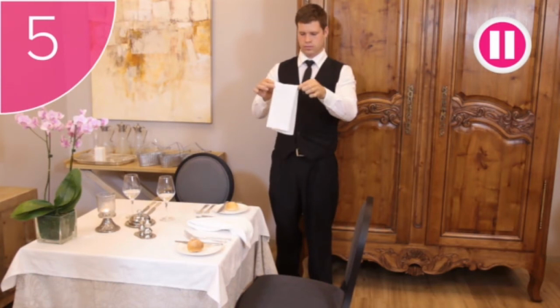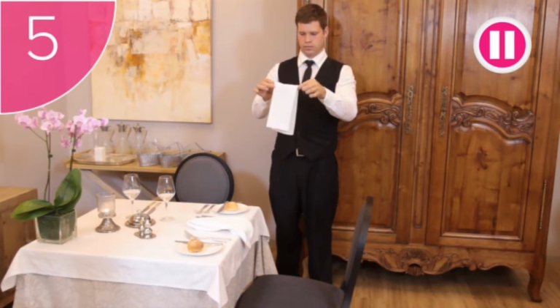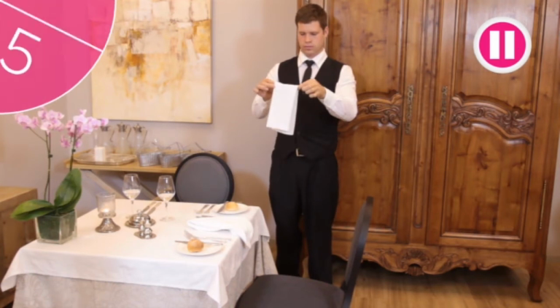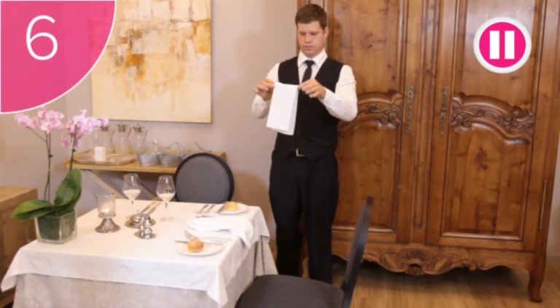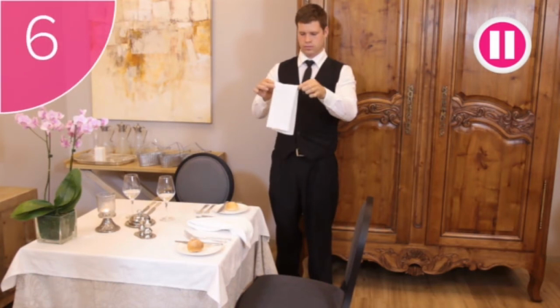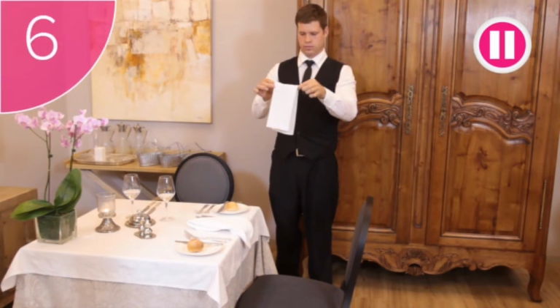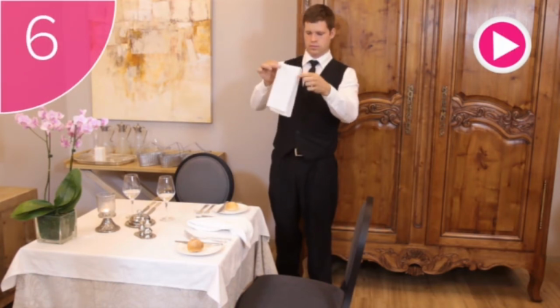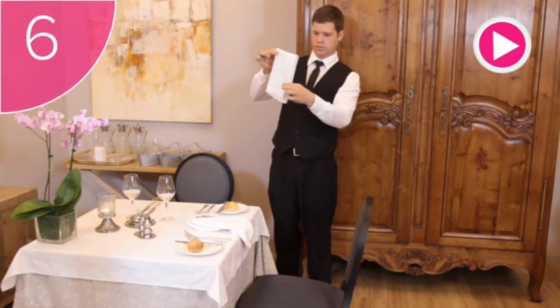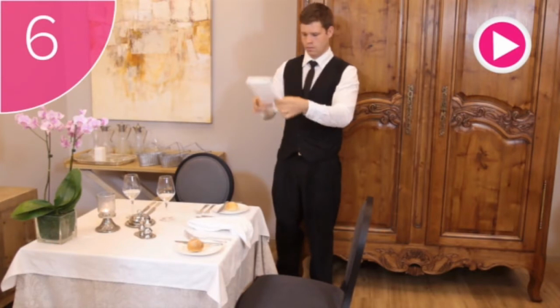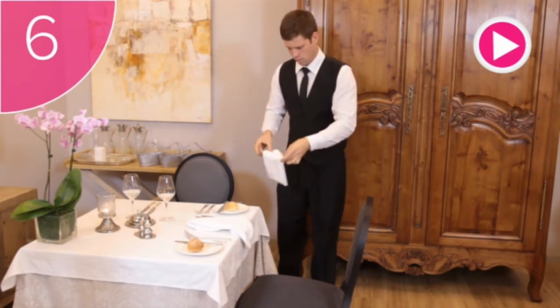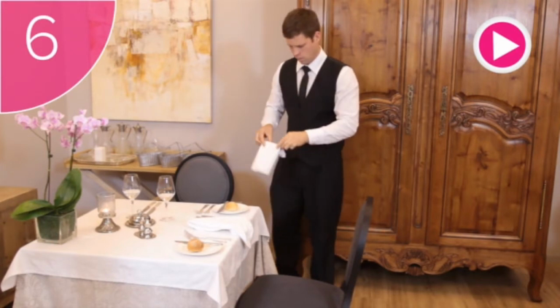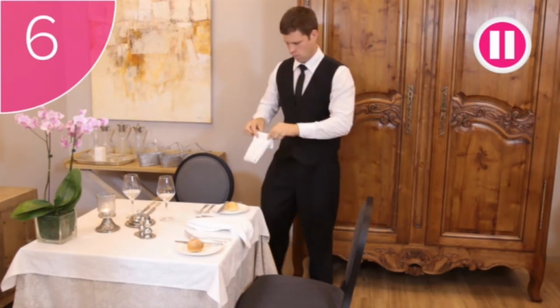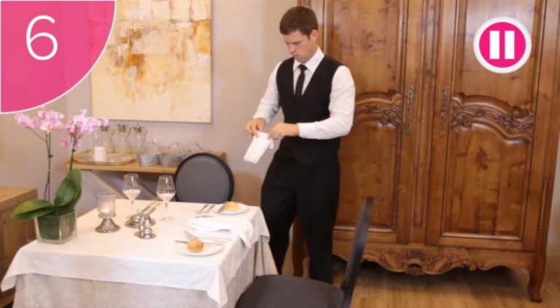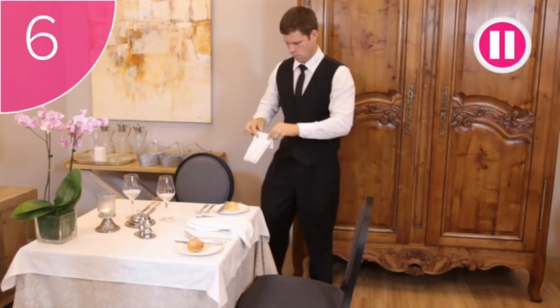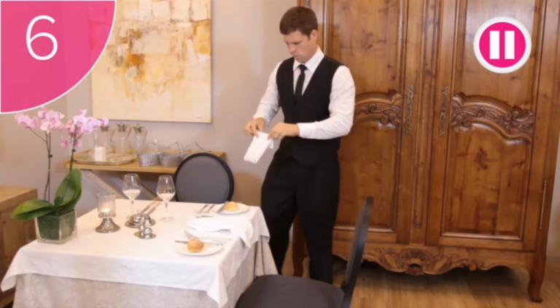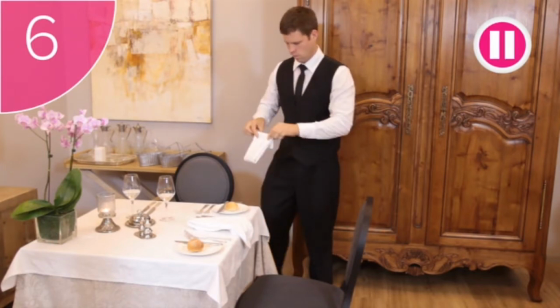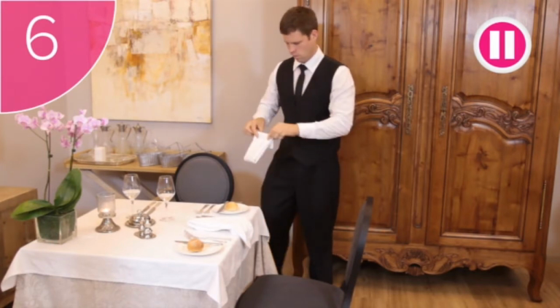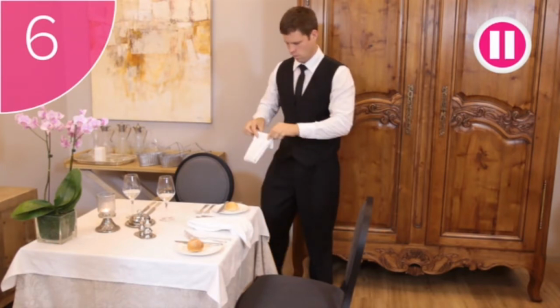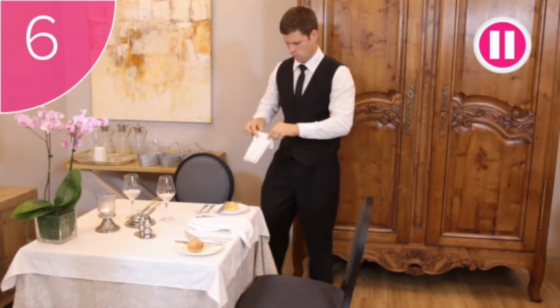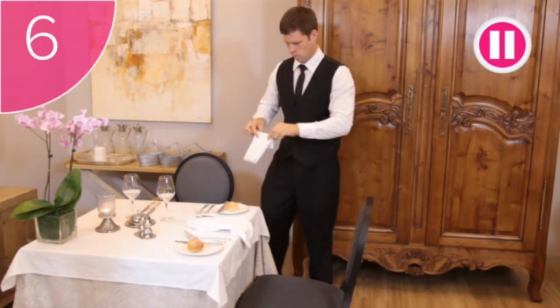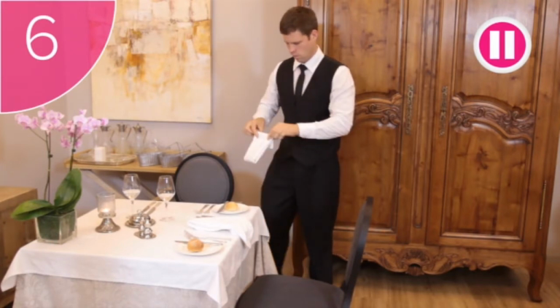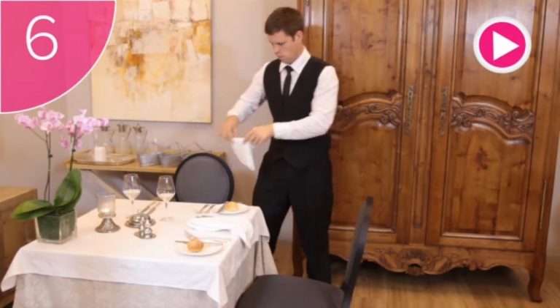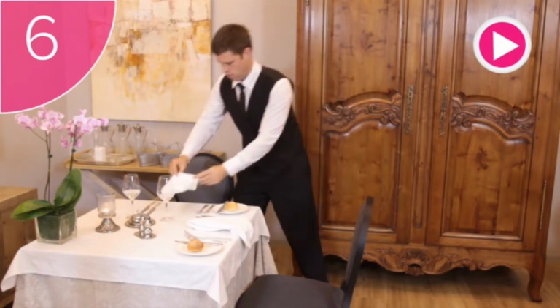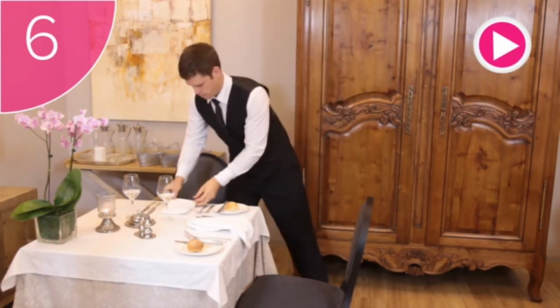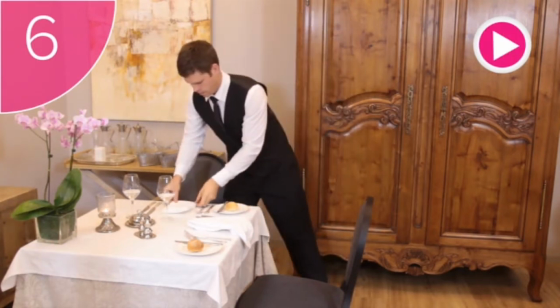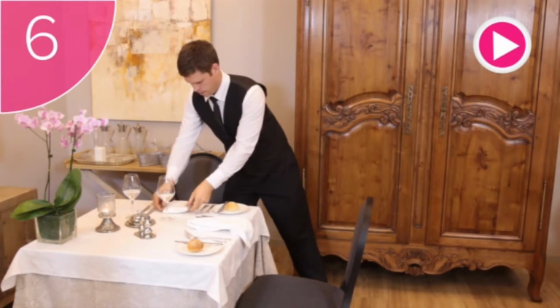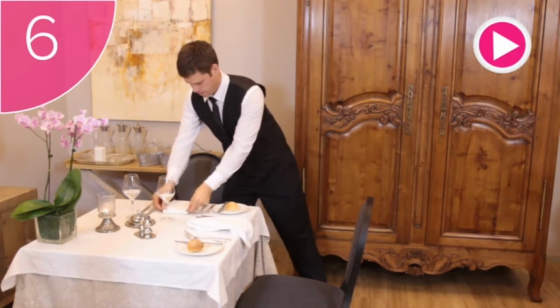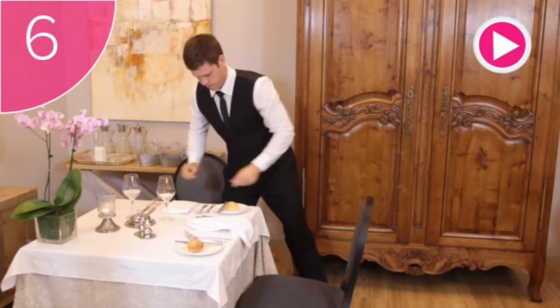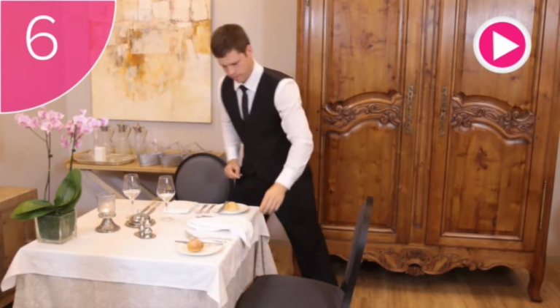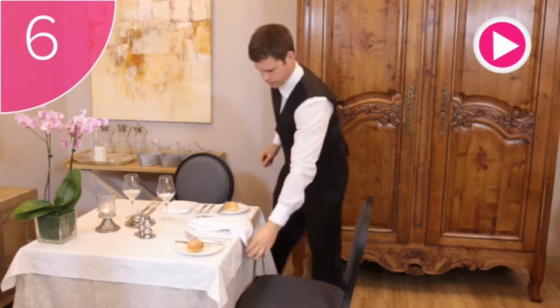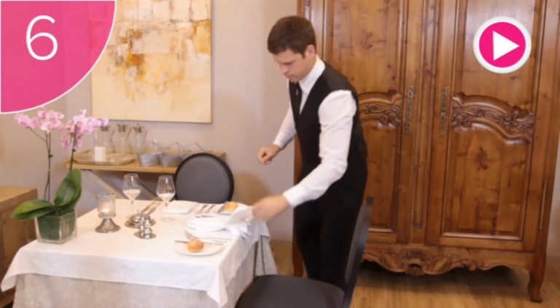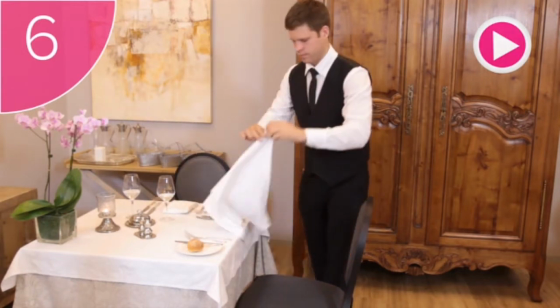Finally, step 6: Fold the napkin in half one more time, in the same direction. You can now place the napkin neatly into the middle of the guest setting.